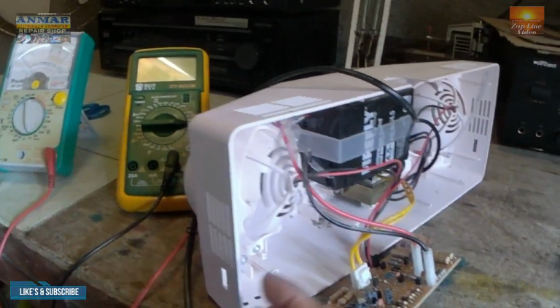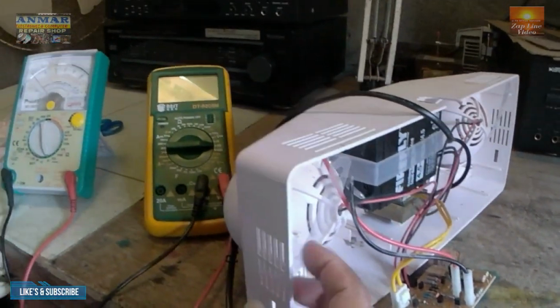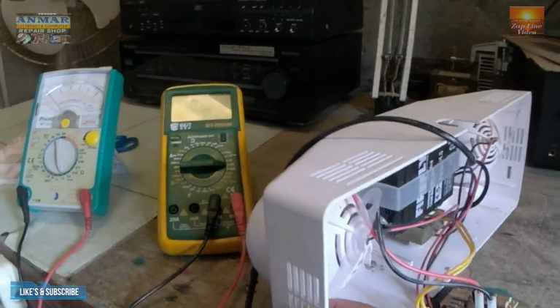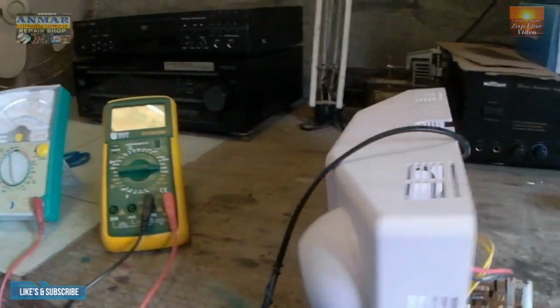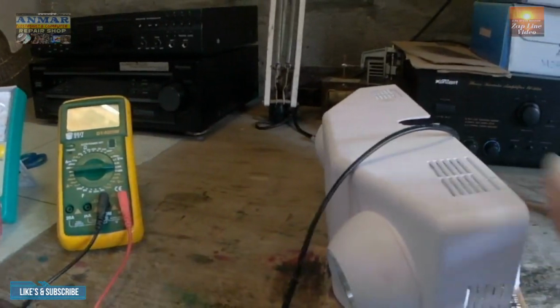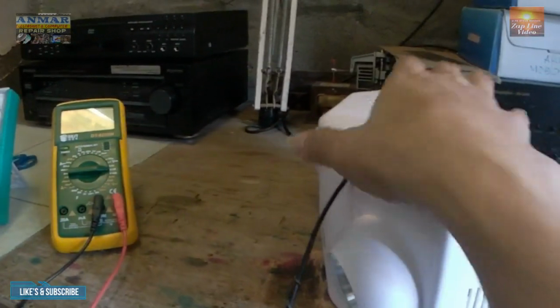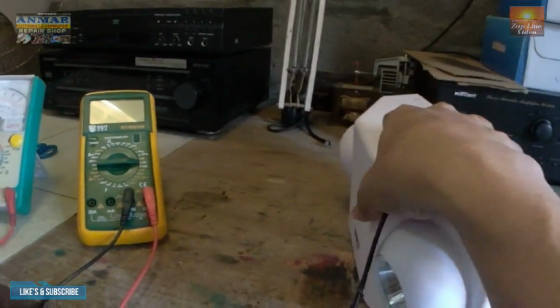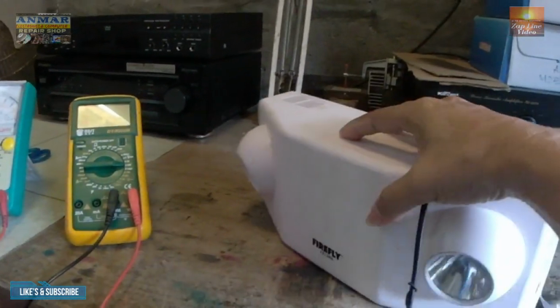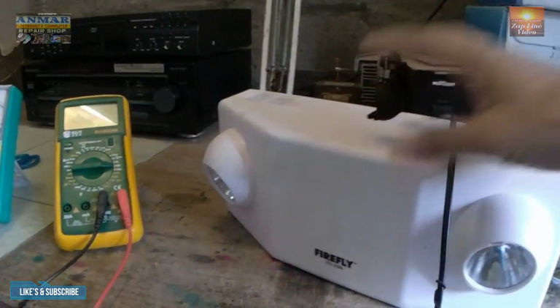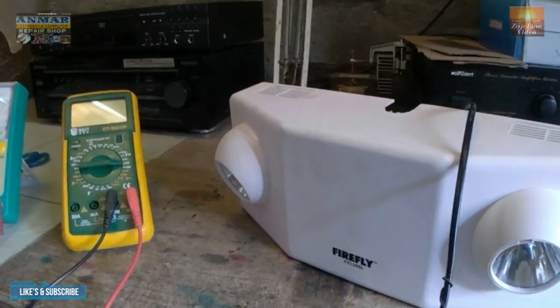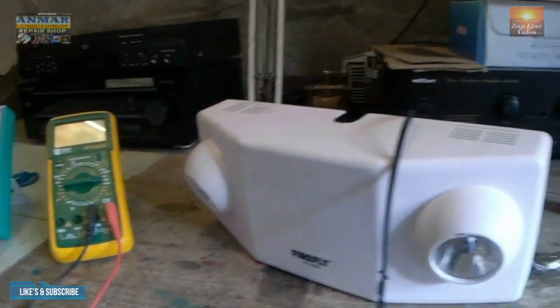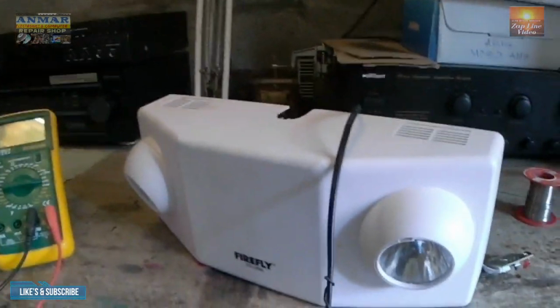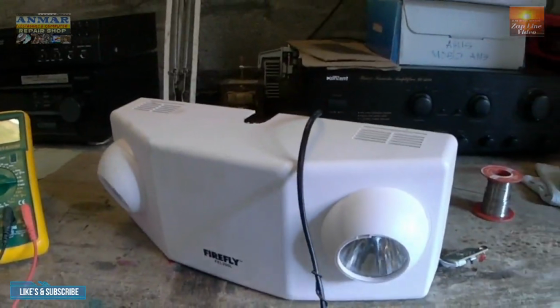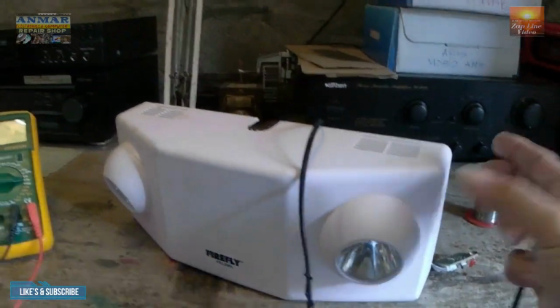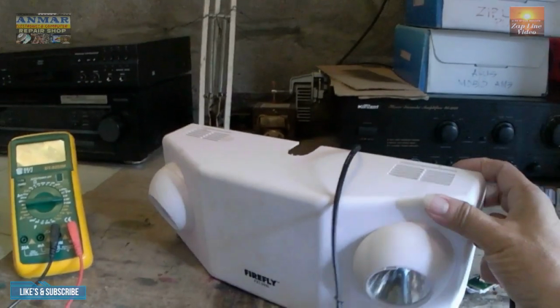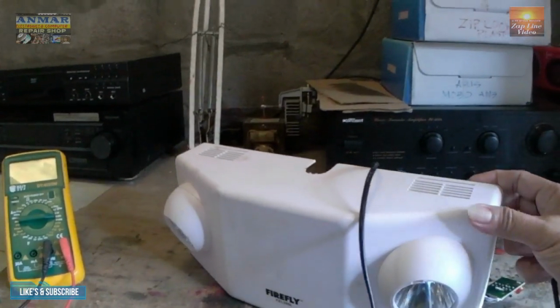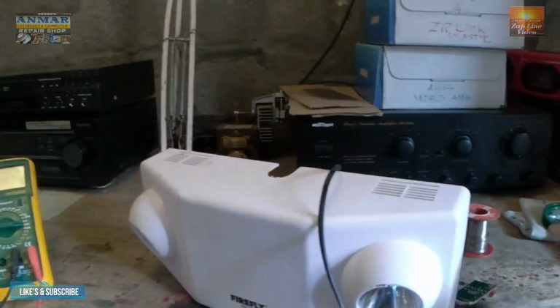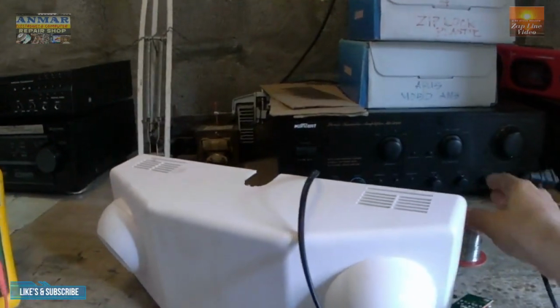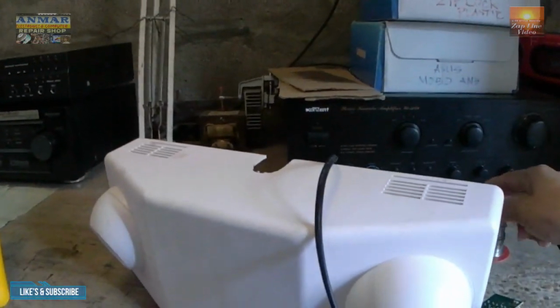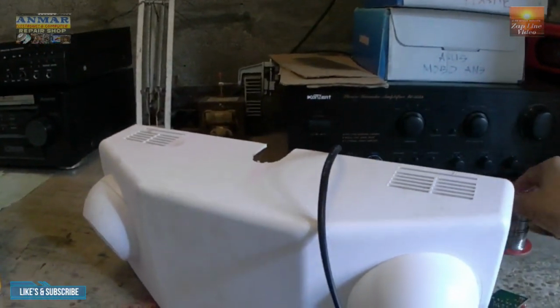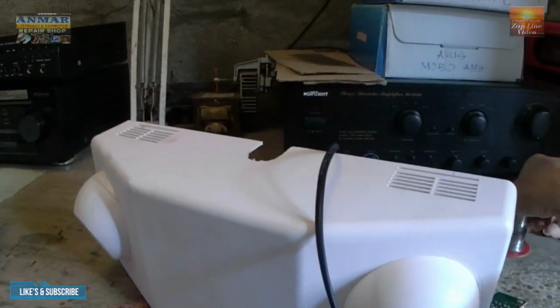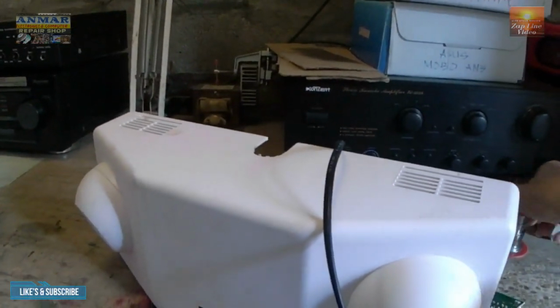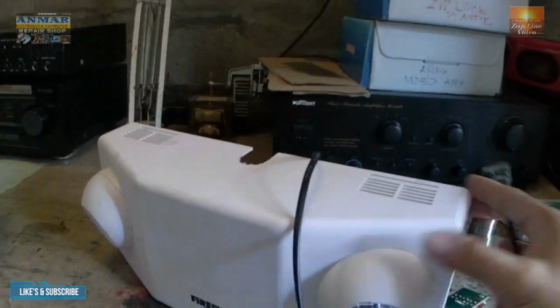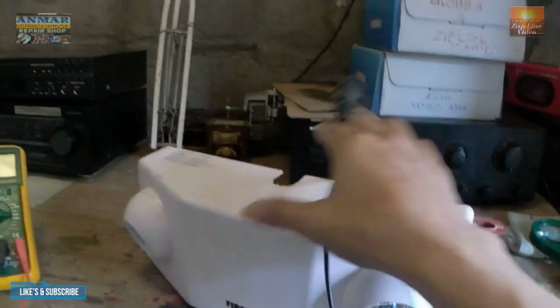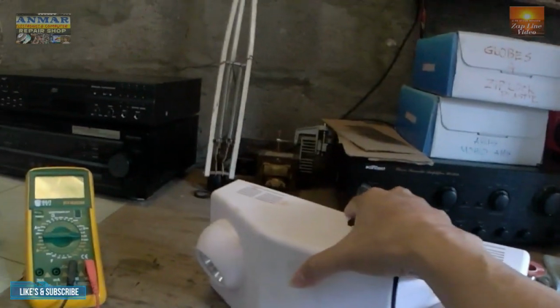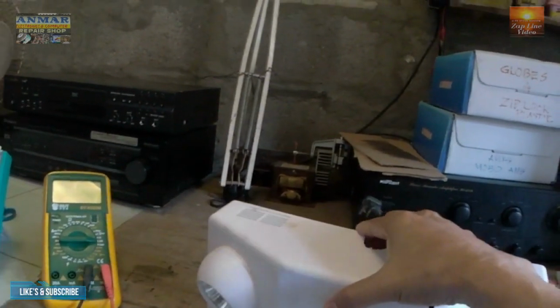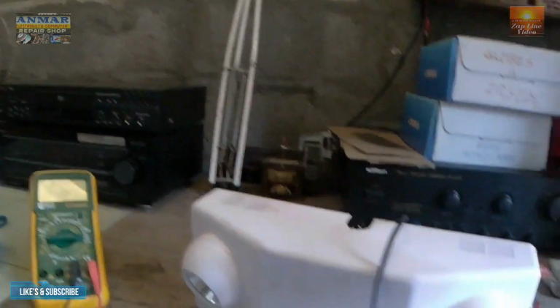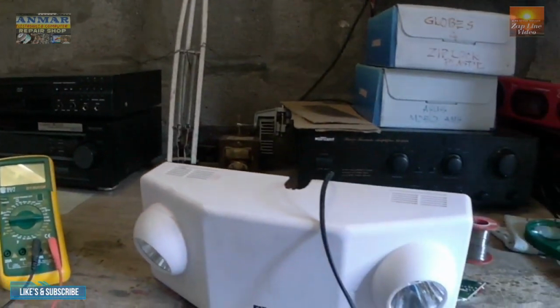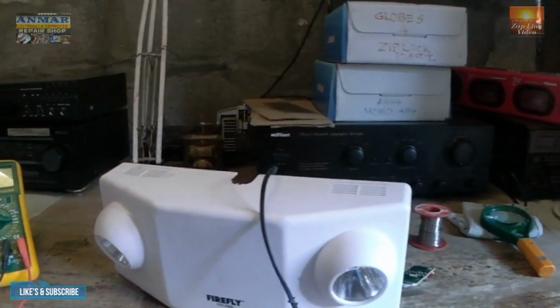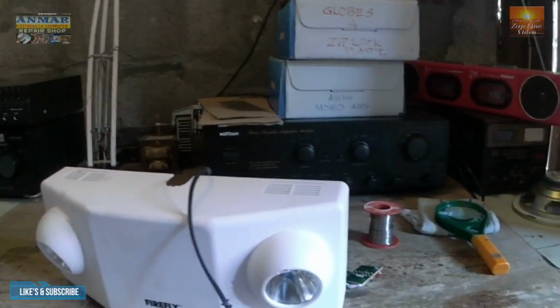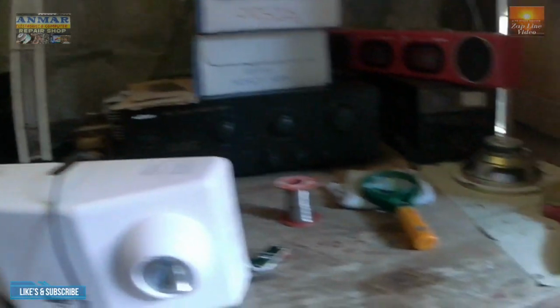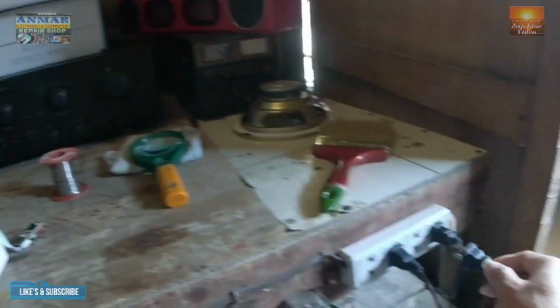Siyempre kalimitan ng emergency light, parati siyang nakasaksak. Pagka nawalan siya ng kuryente, automatic siyang mabubuhay, di ba? So ngayon, testingin natin — sasaksak natin.